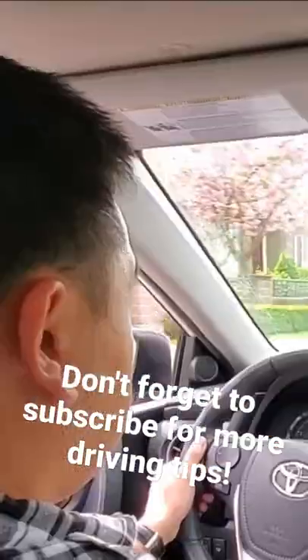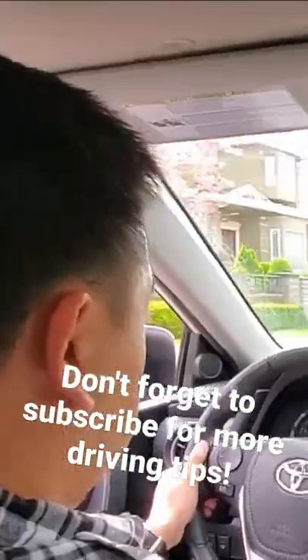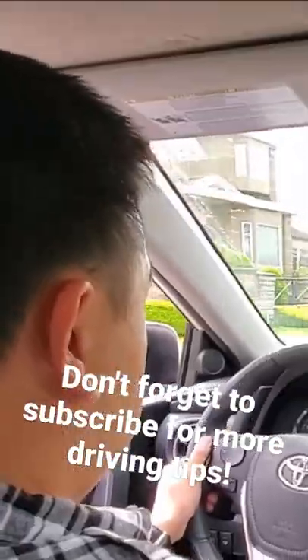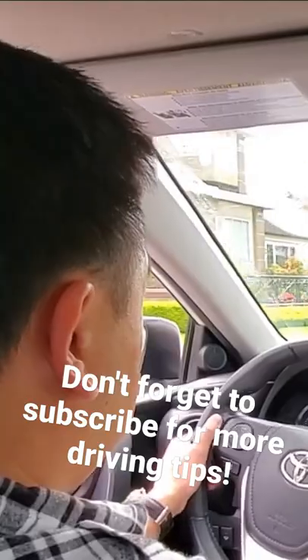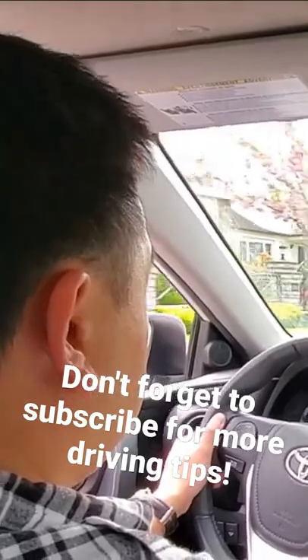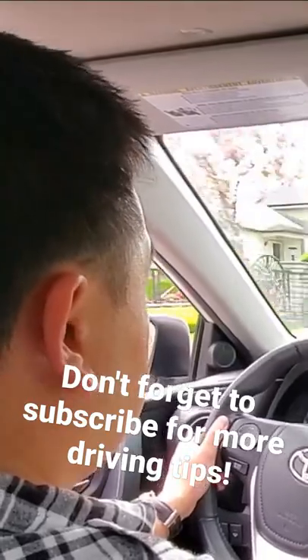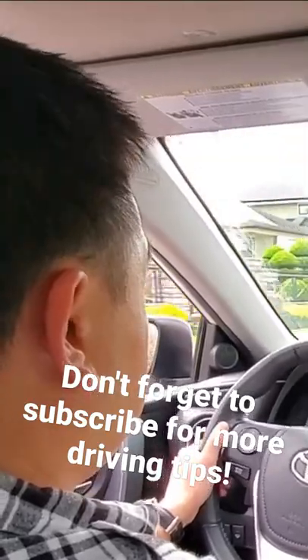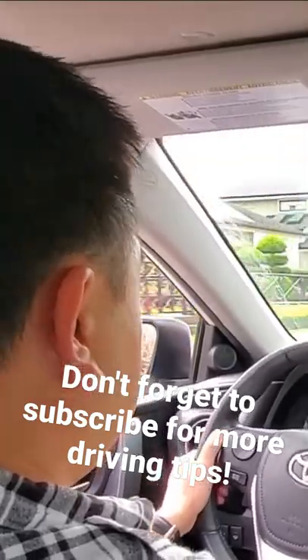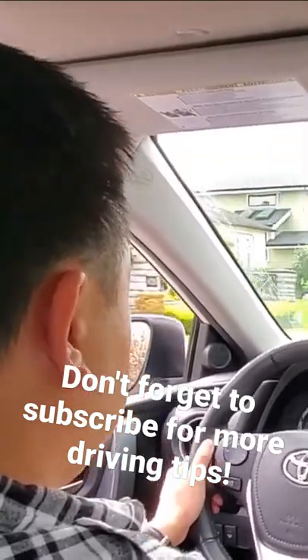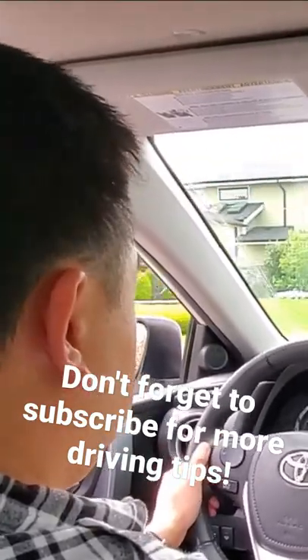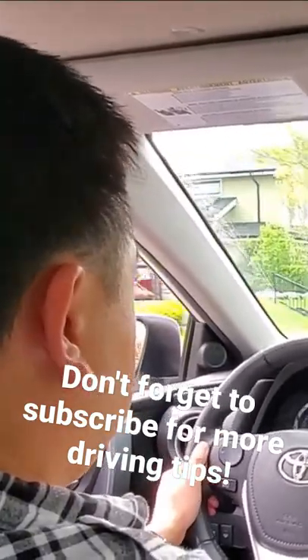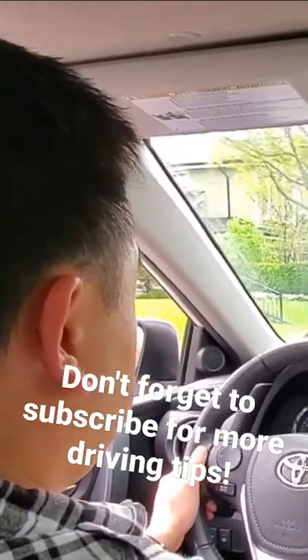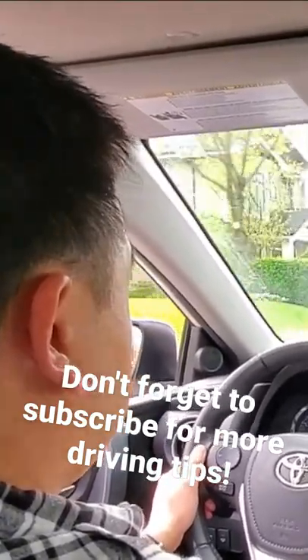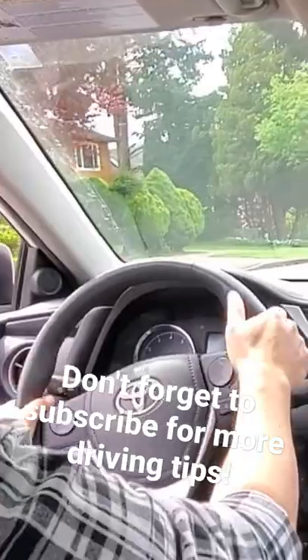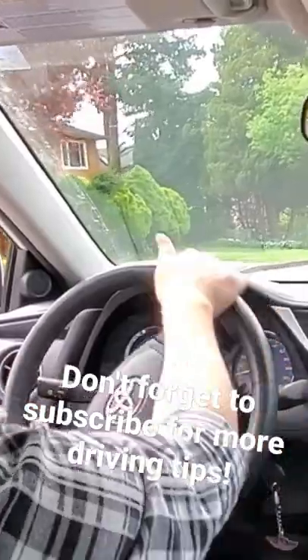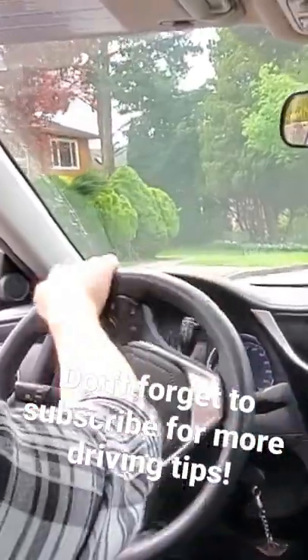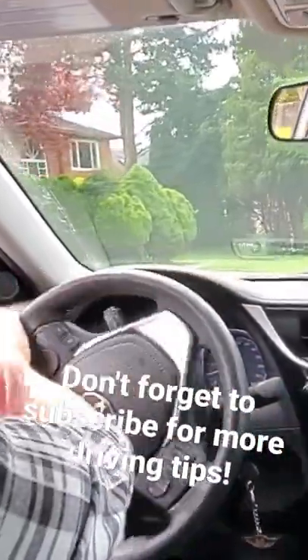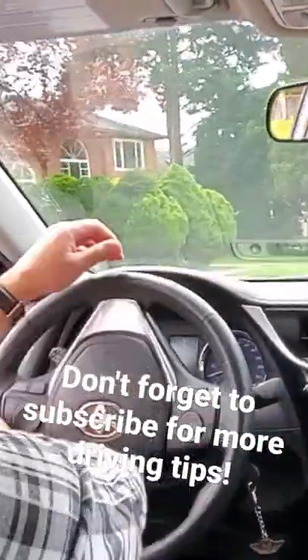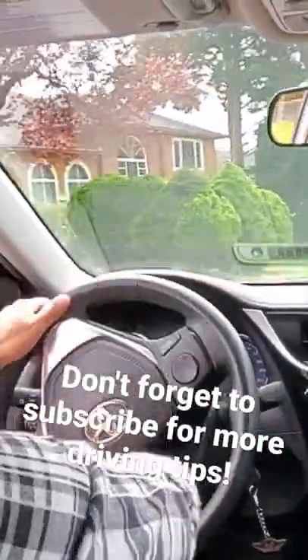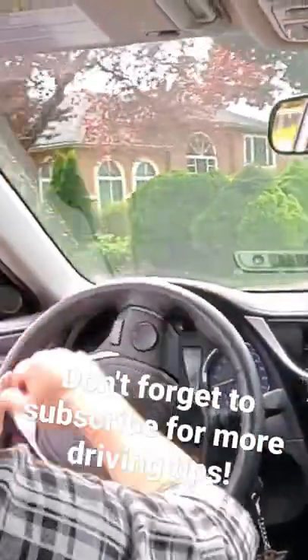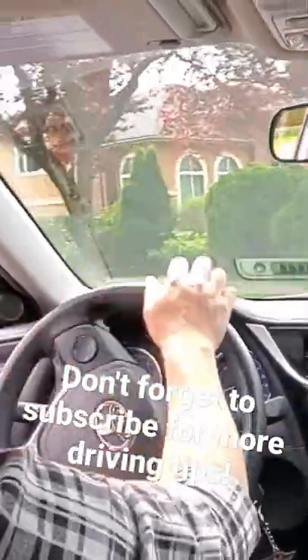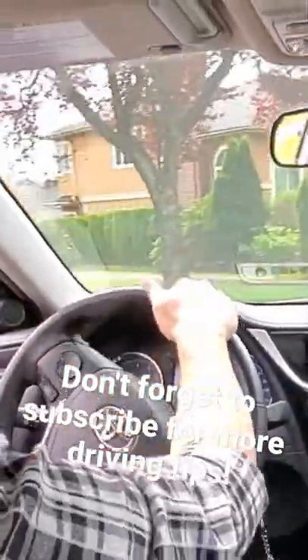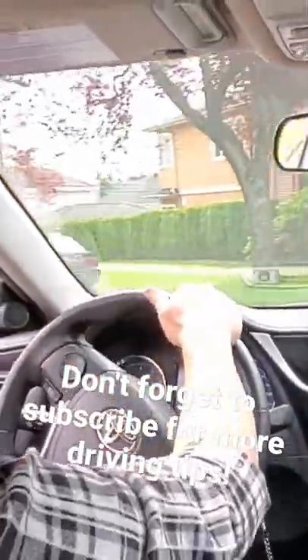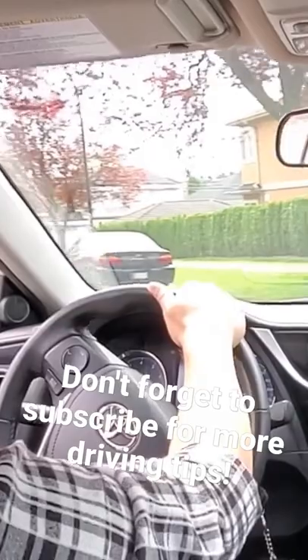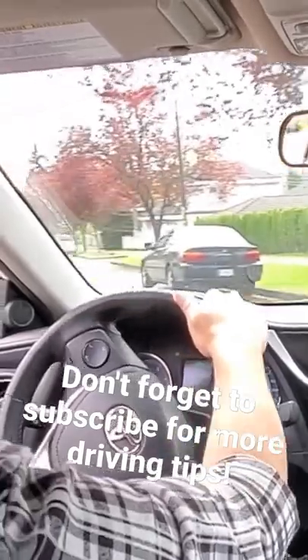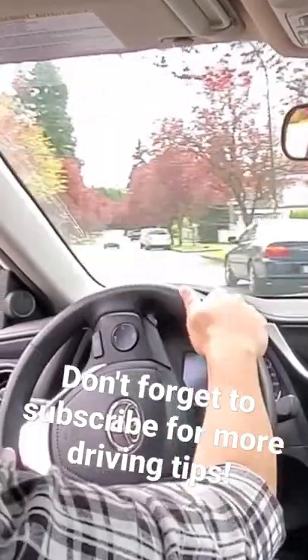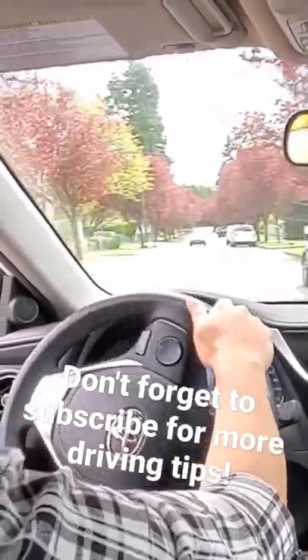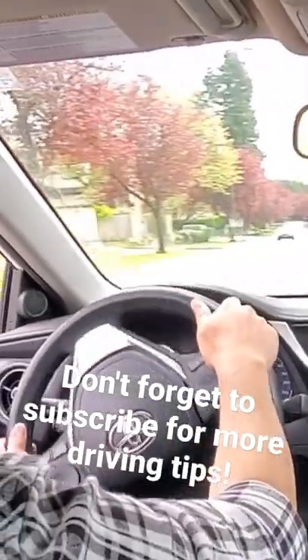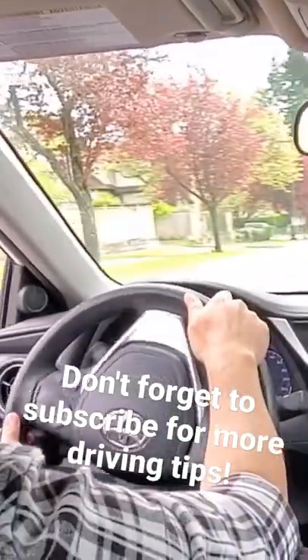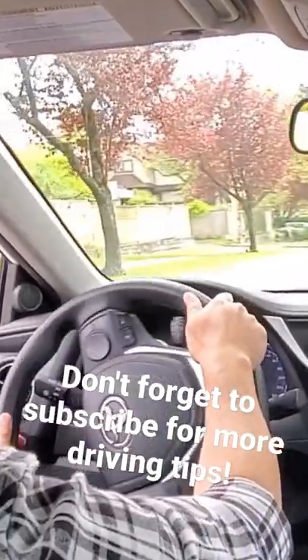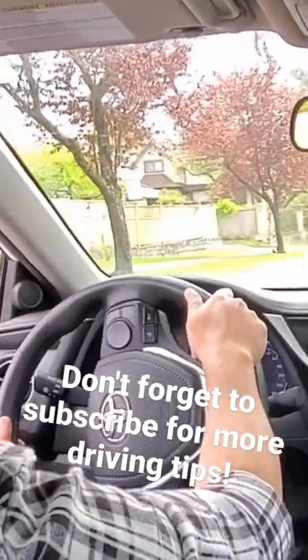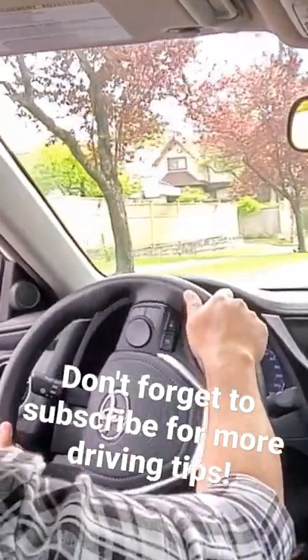Now let's see a proper hand over hand steering left turn — hand over hand and letting the wheel spin back.